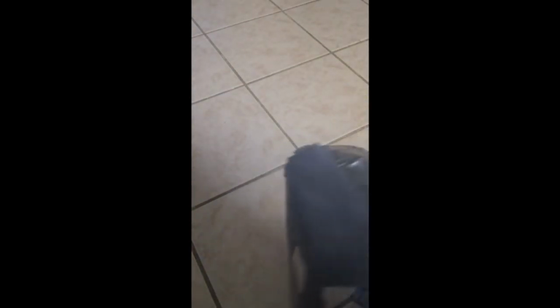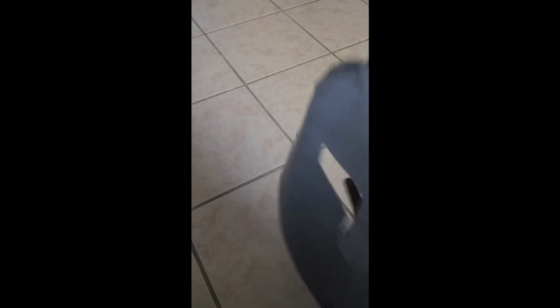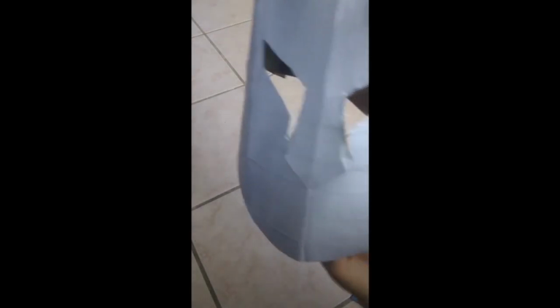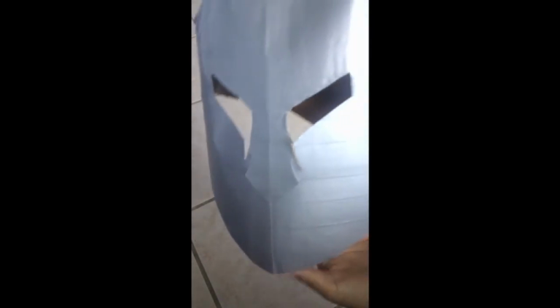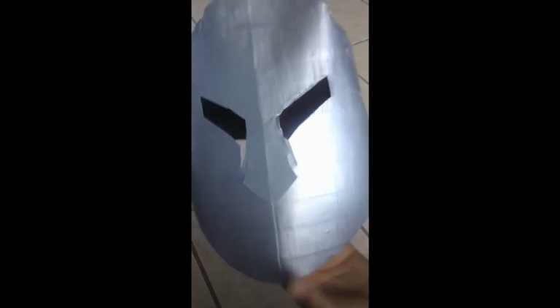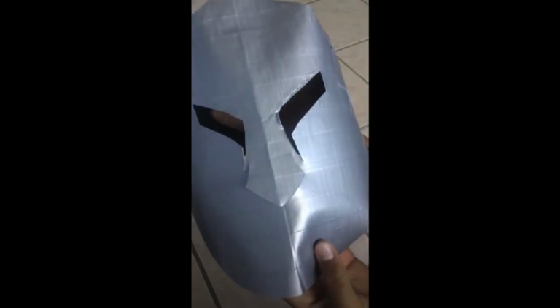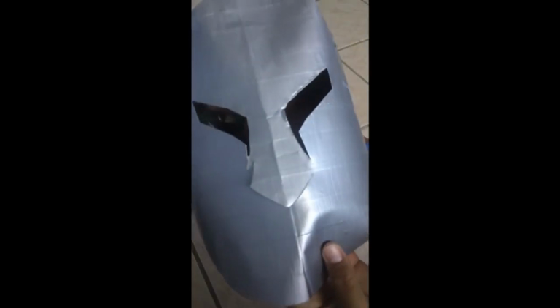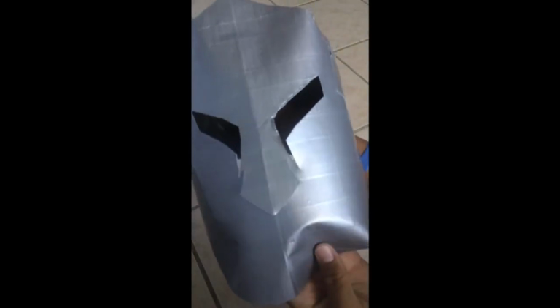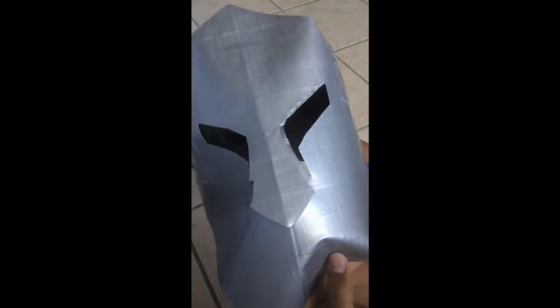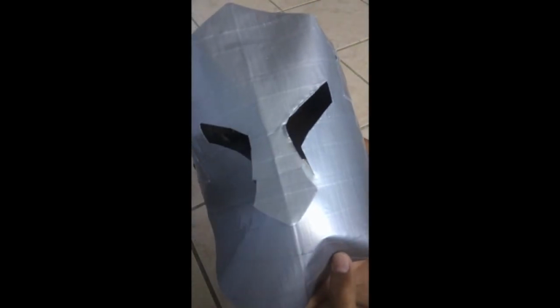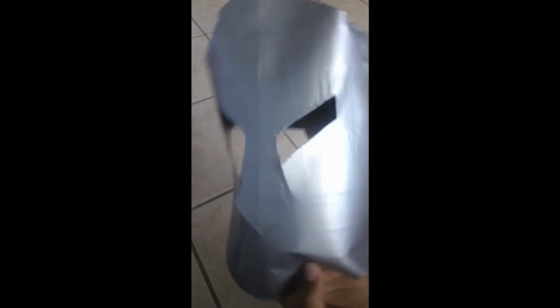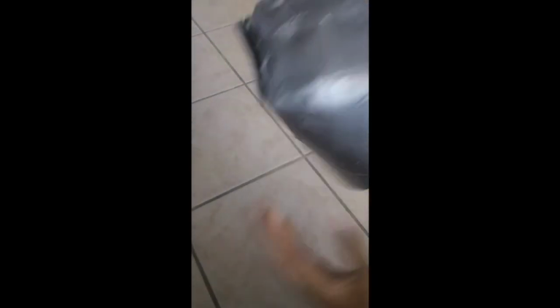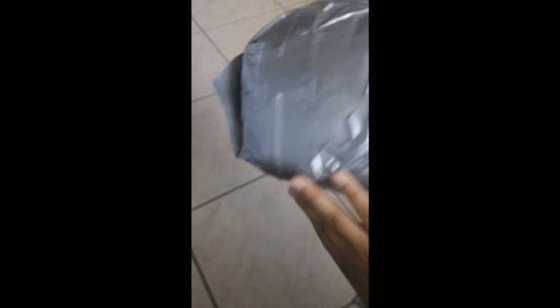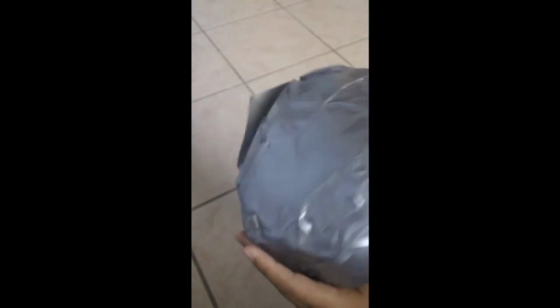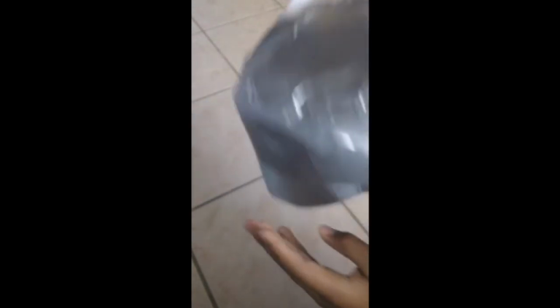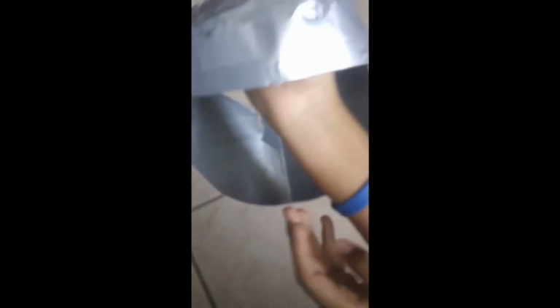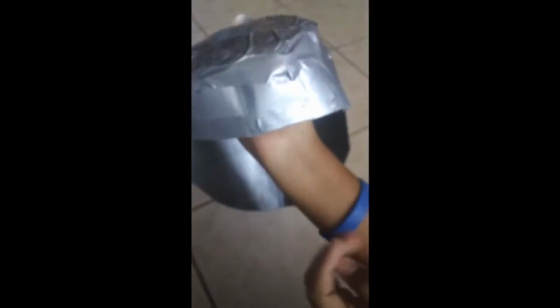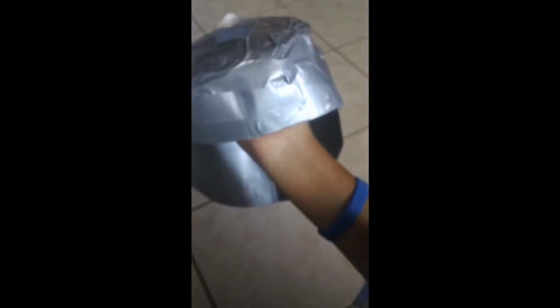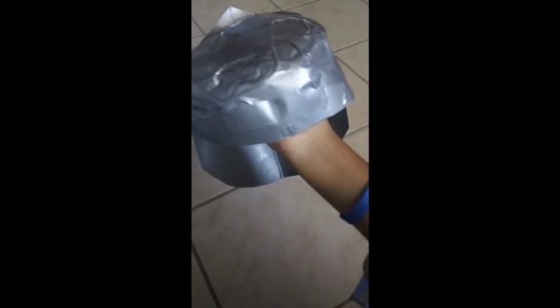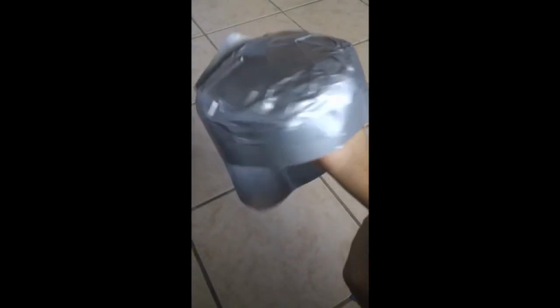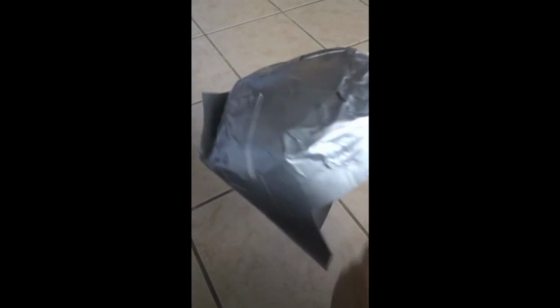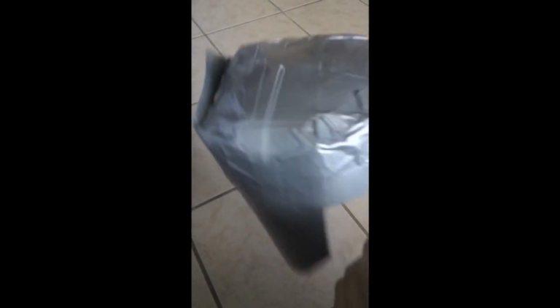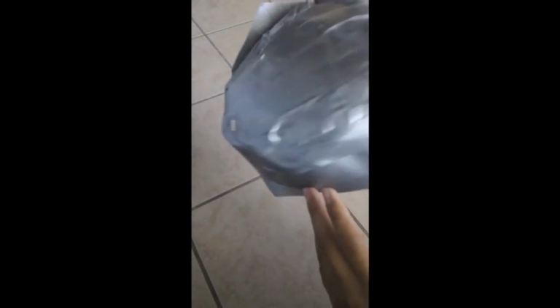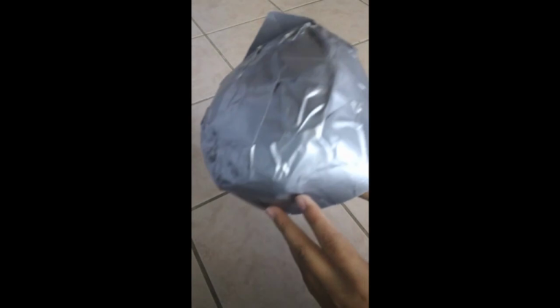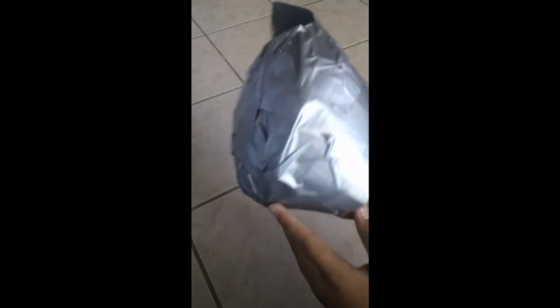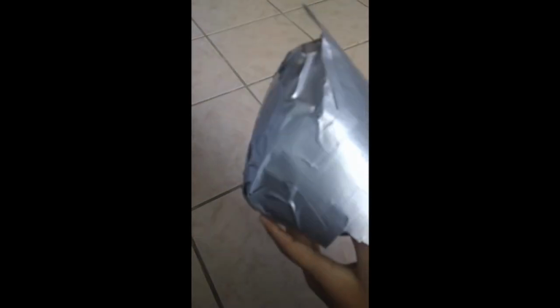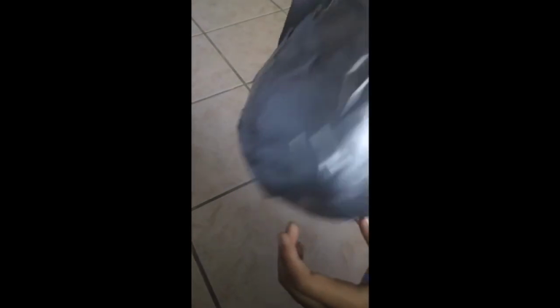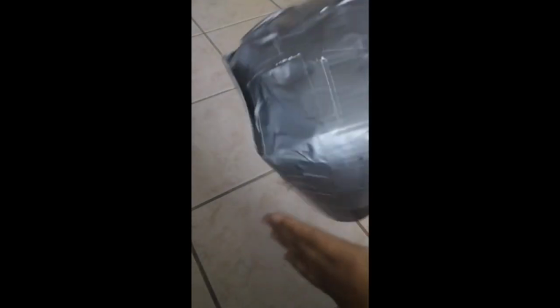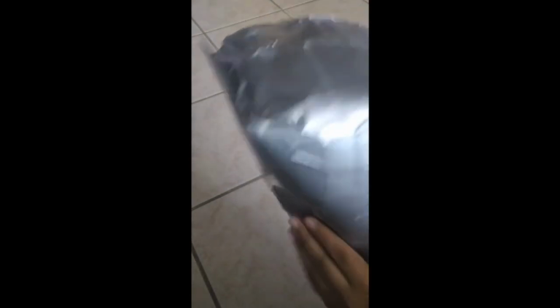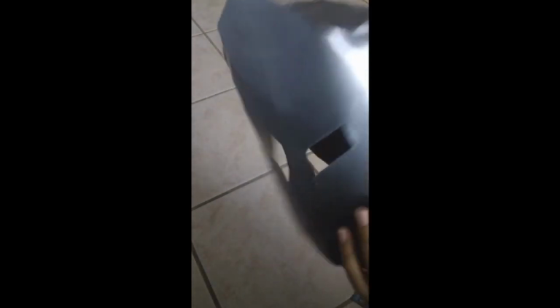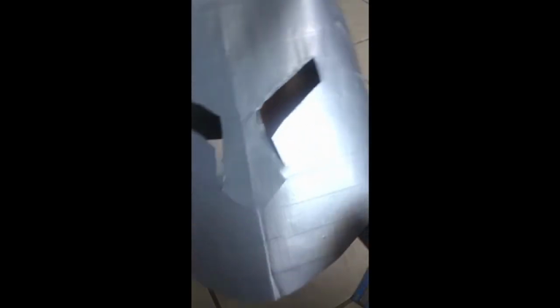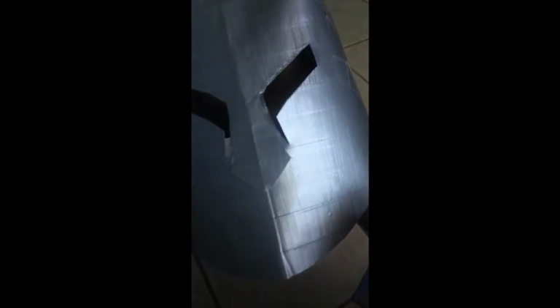This is what it looks like from the front, and from the back. This is wearable, and that is your completed knight's helmet.